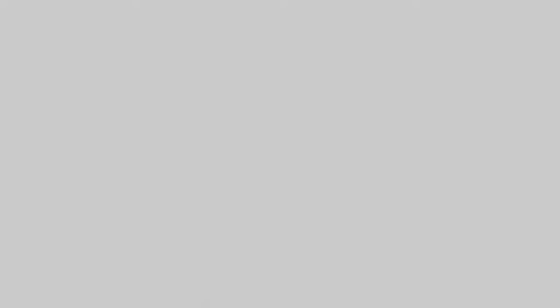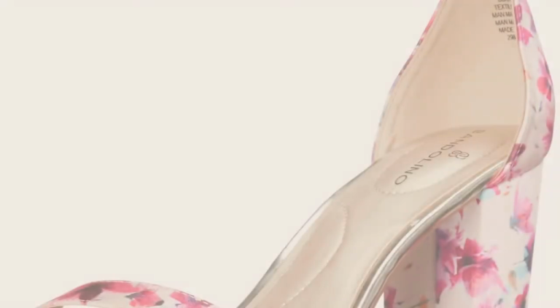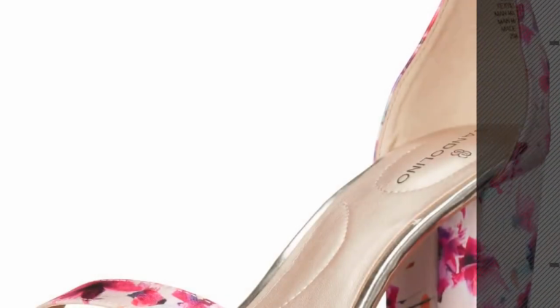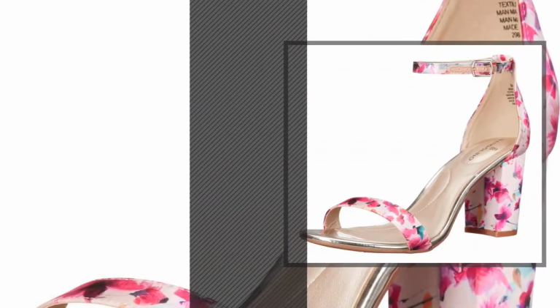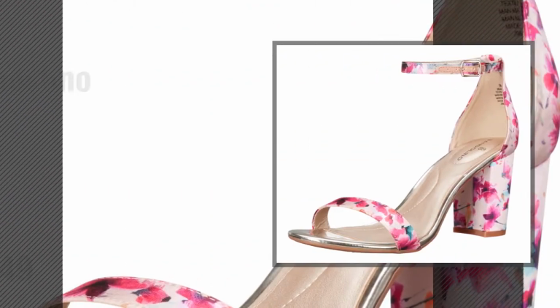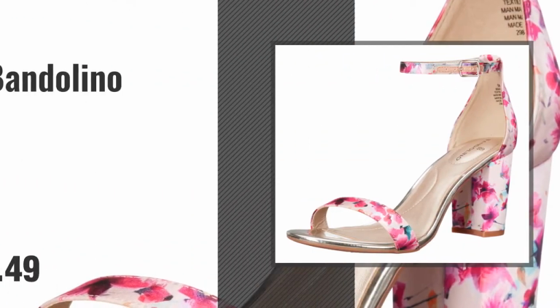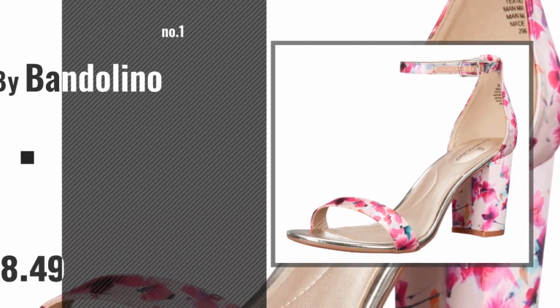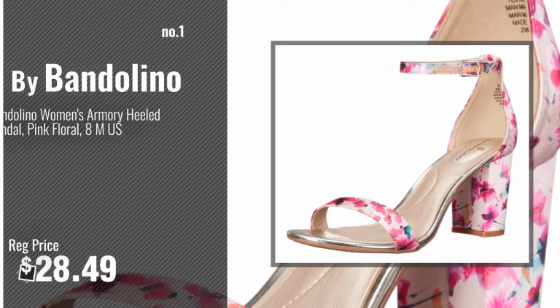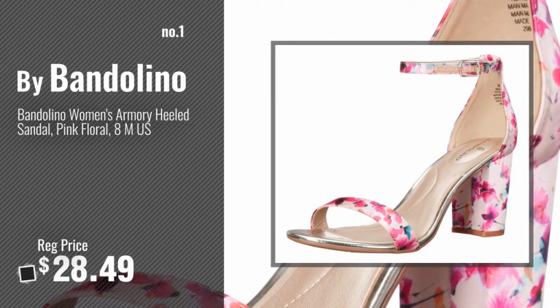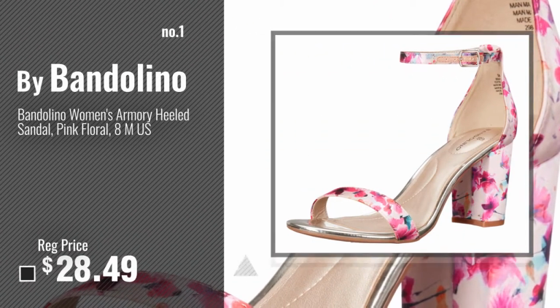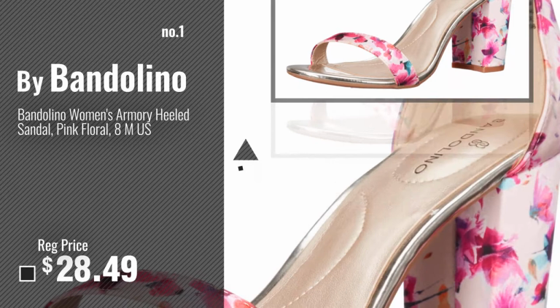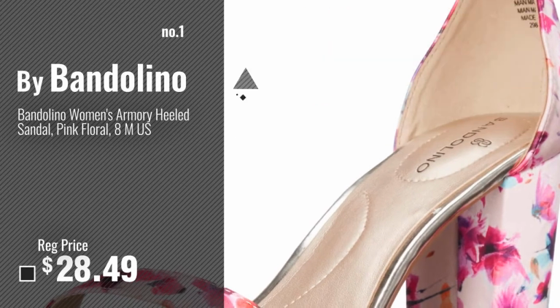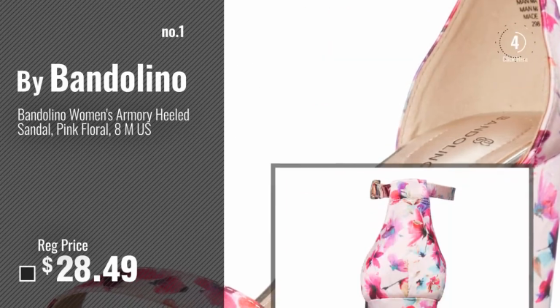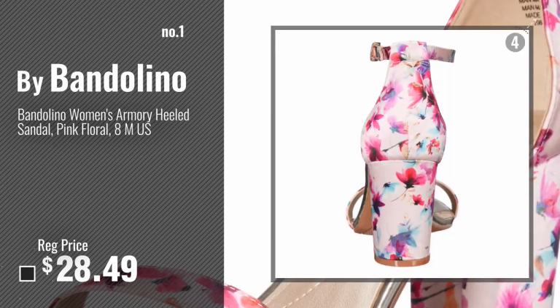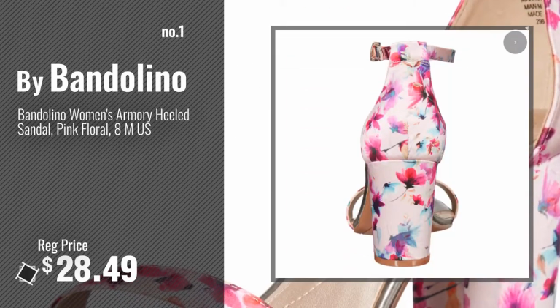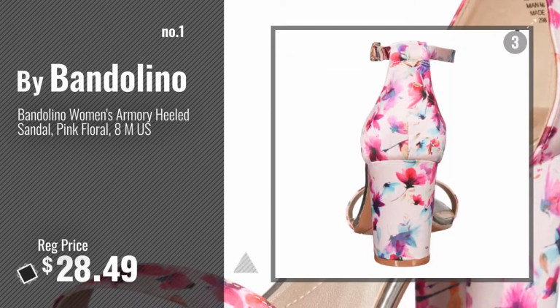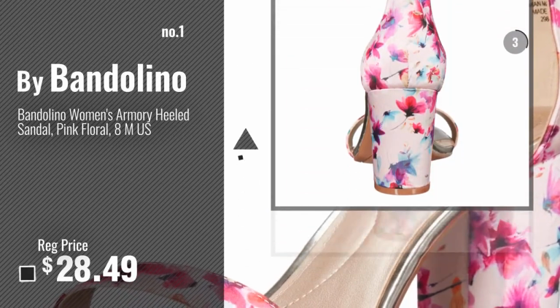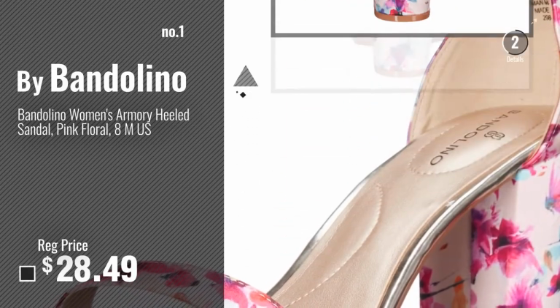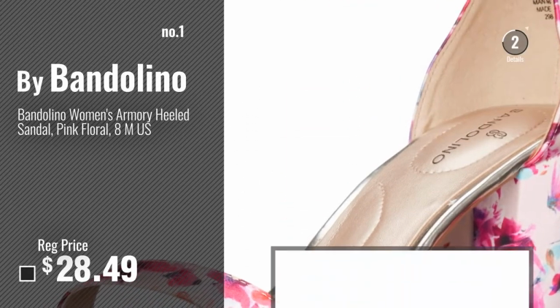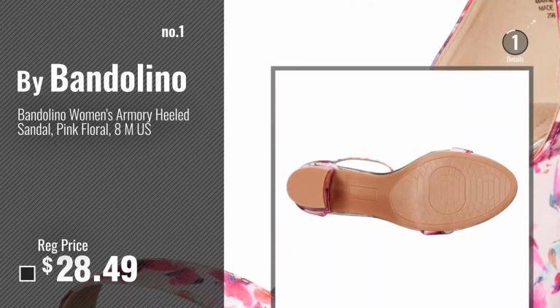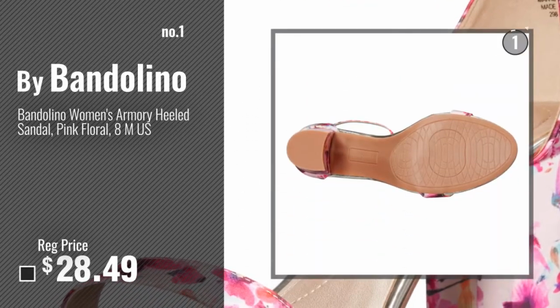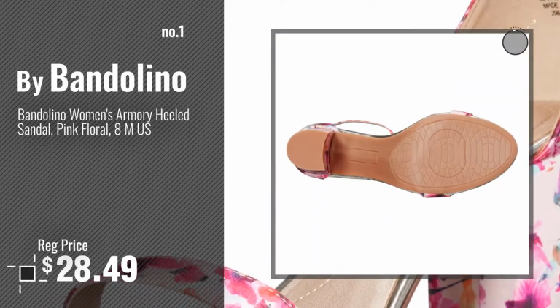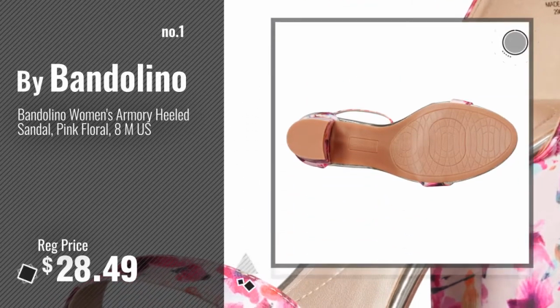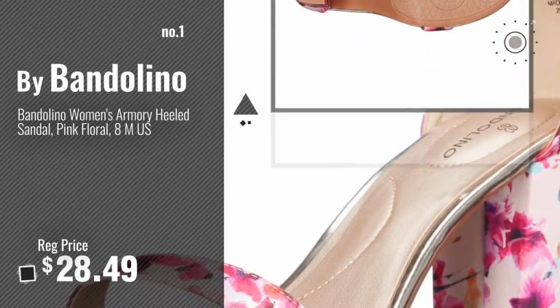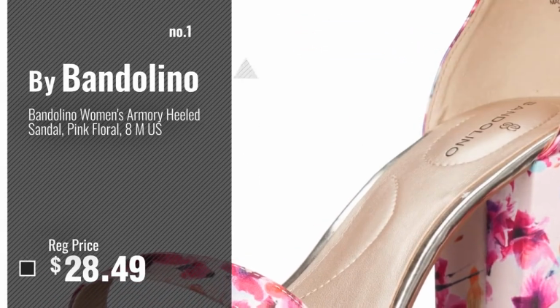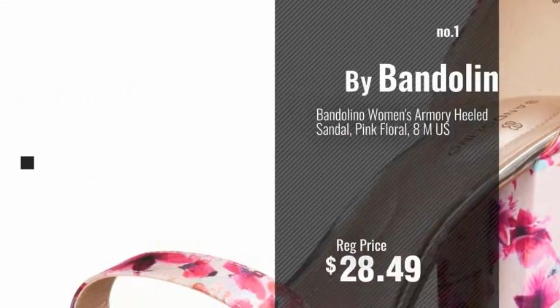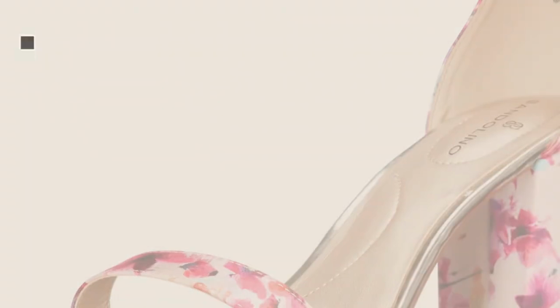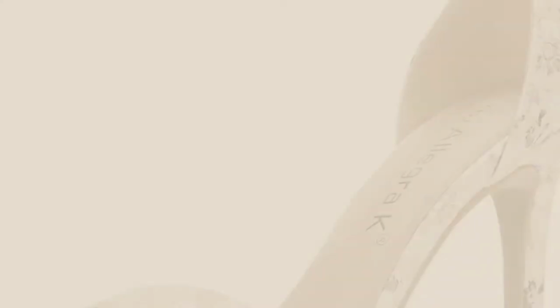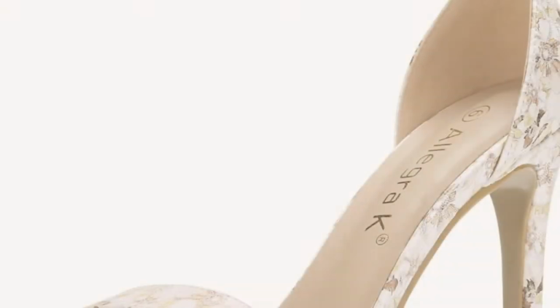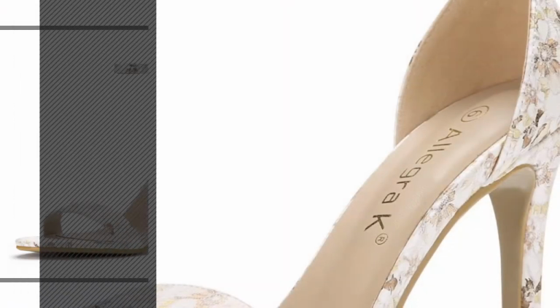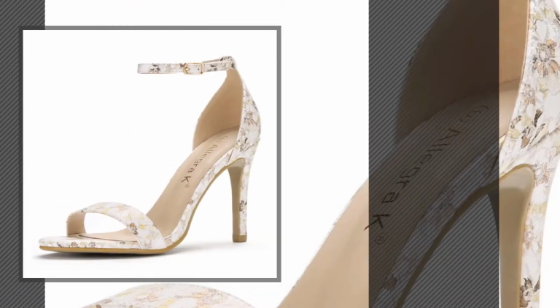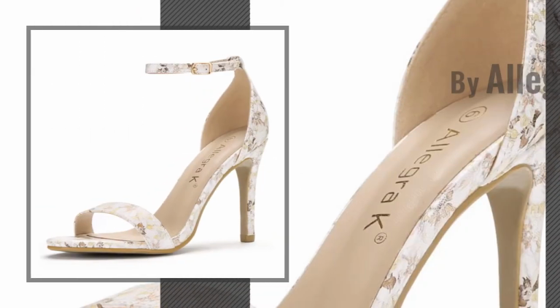Number 1, Most Popular, by Bandolino. Watch this video, choose your favorite. Number 2, by Allegra K.